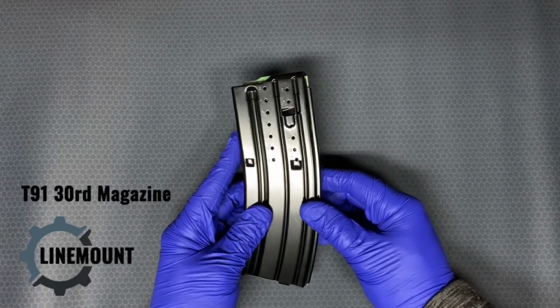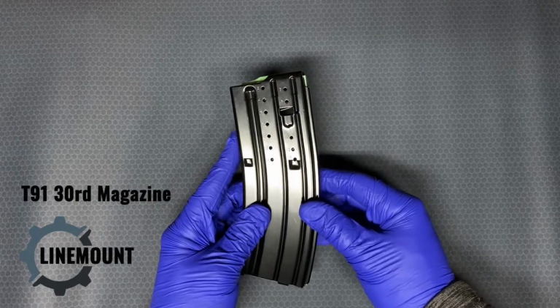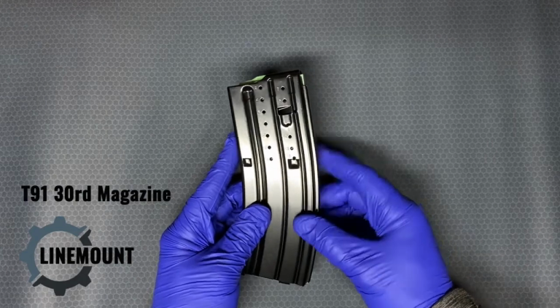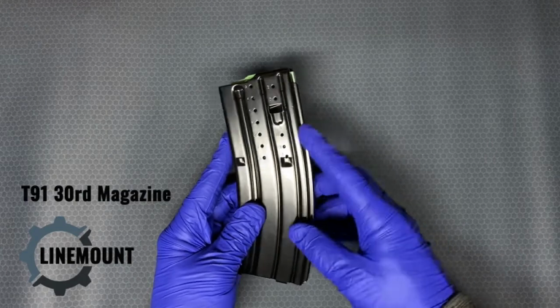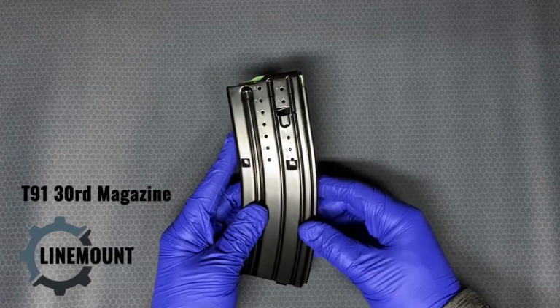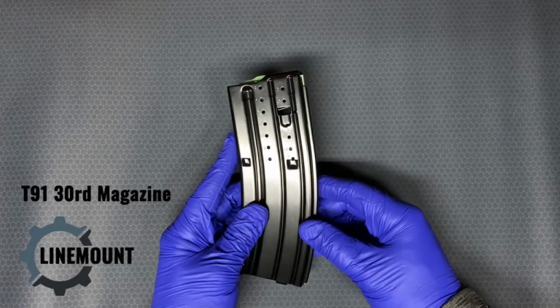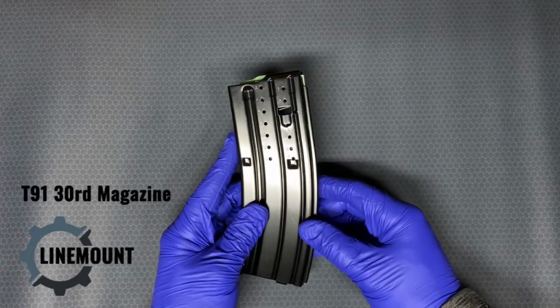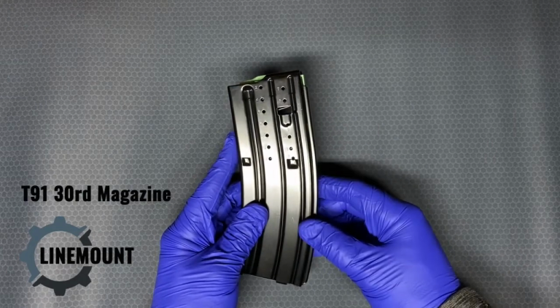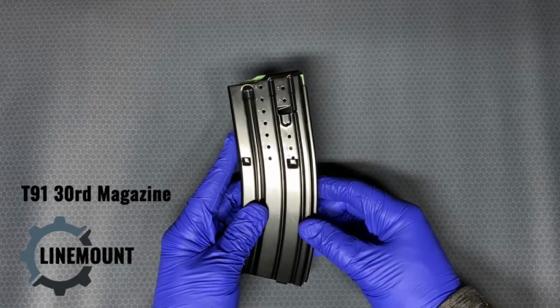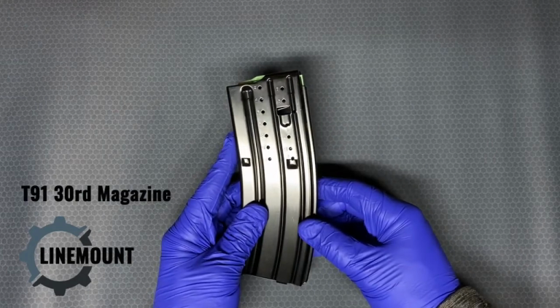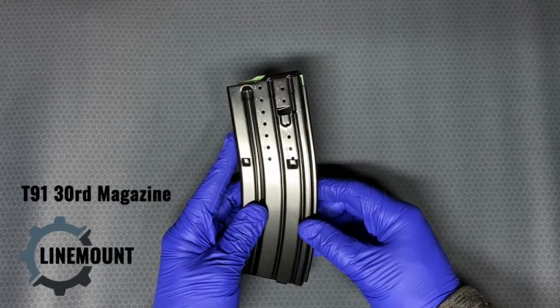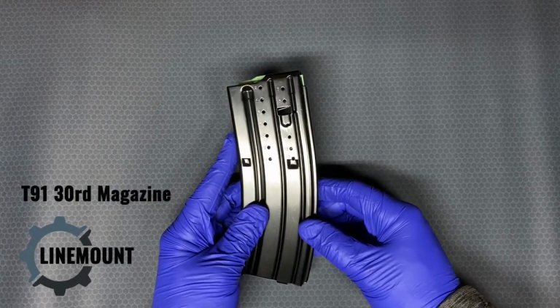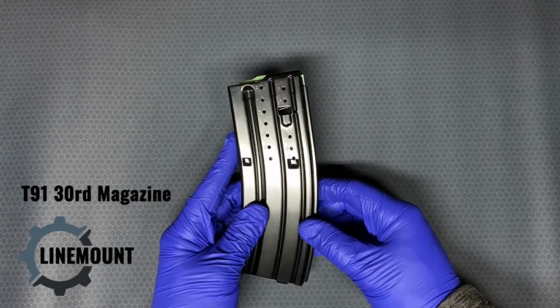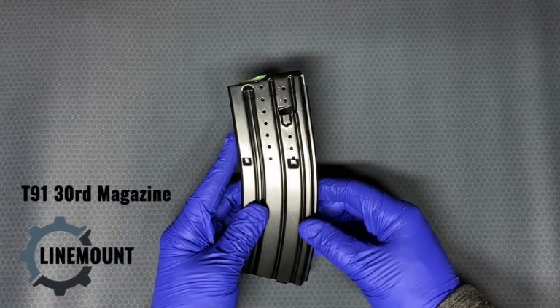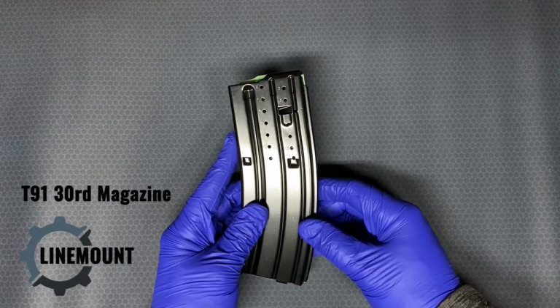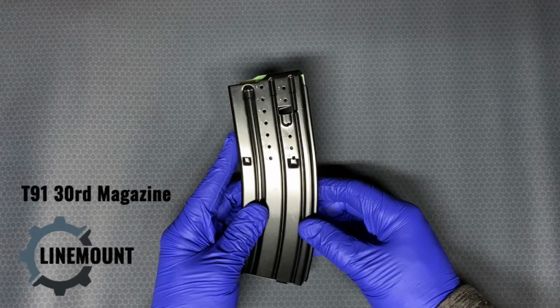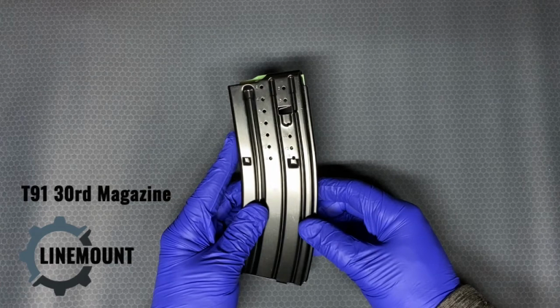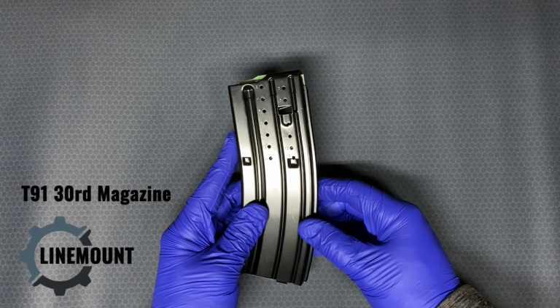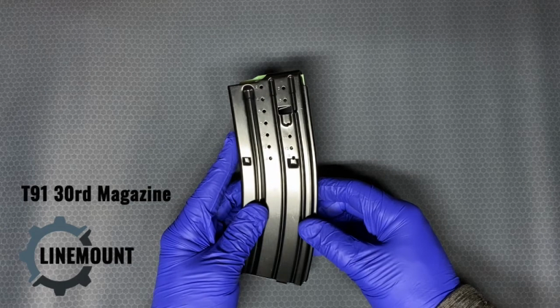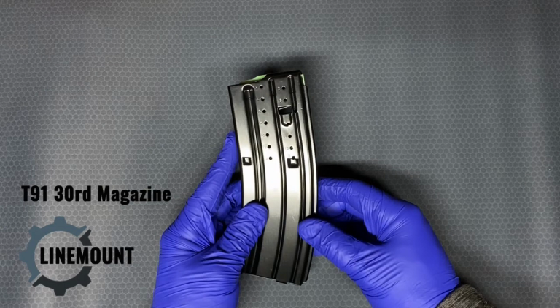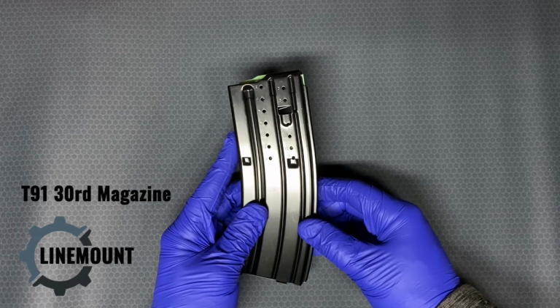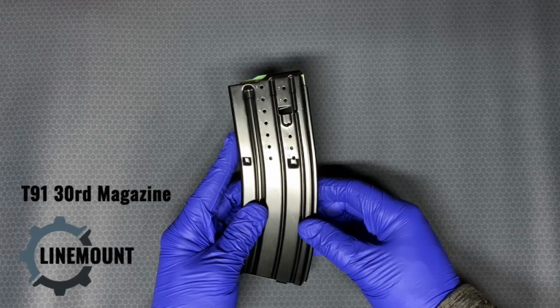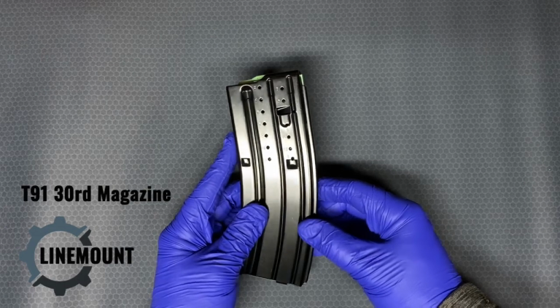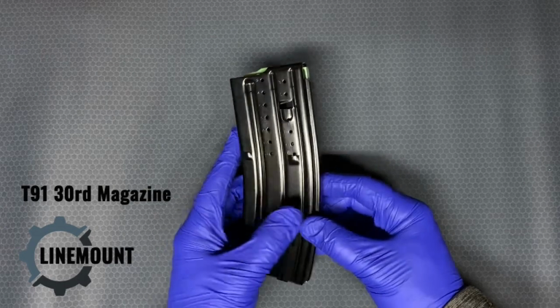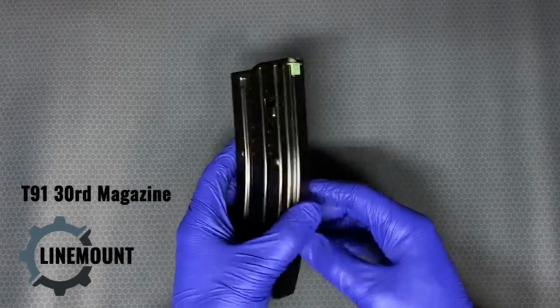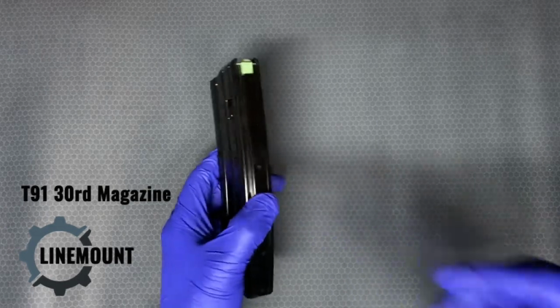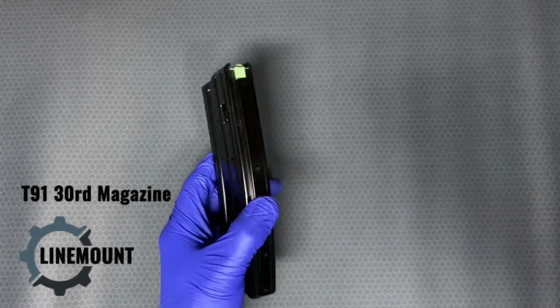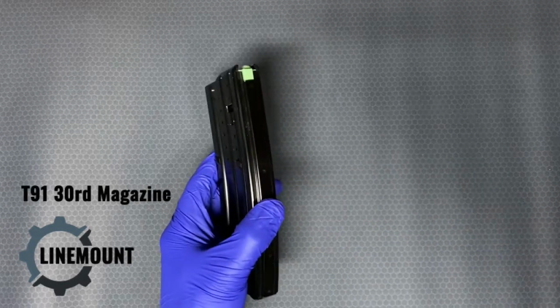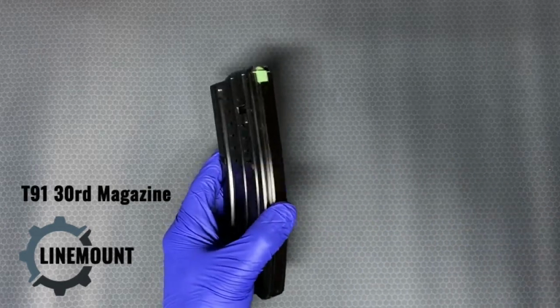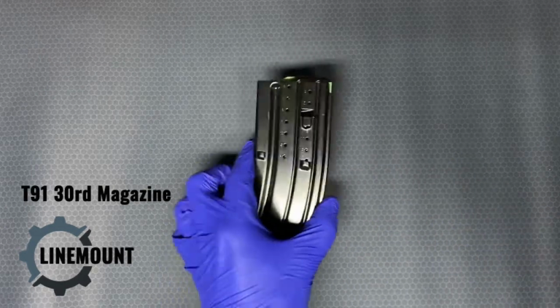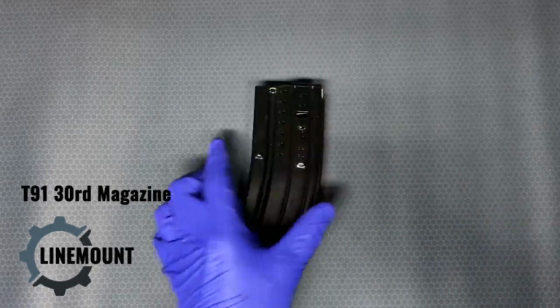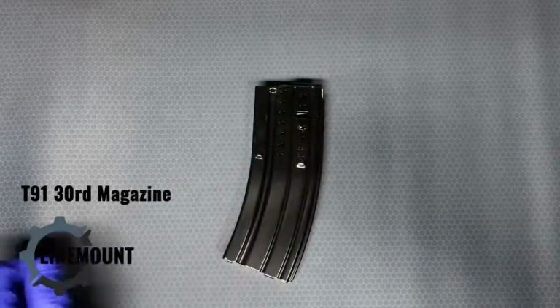These are compatible with standard AR lowers — they will fit into your AR. They're an interesting version of the AR-style magazine exported from Taiwan. I'll see you soon, thanks for watching.